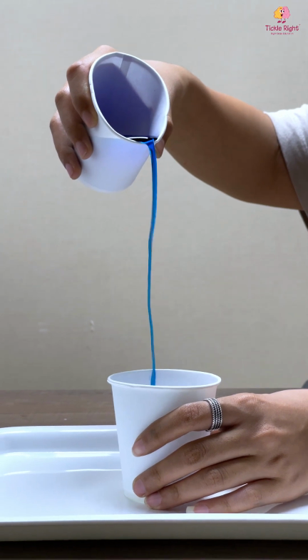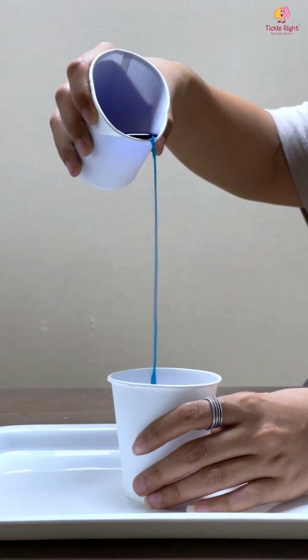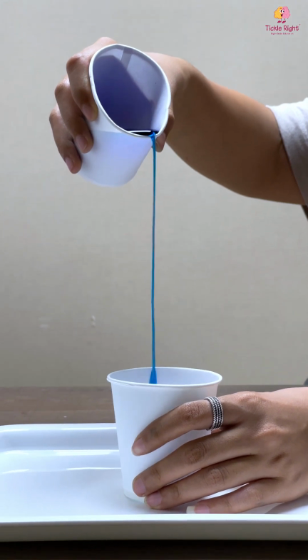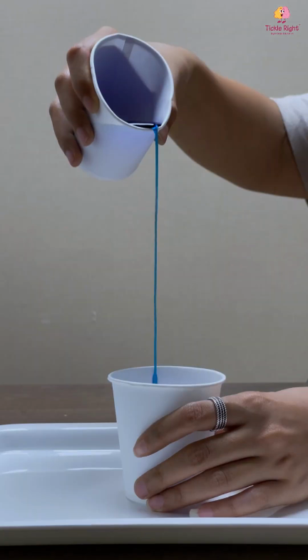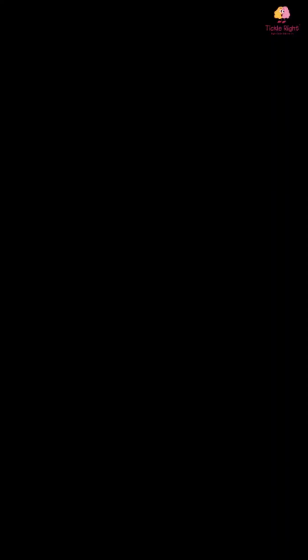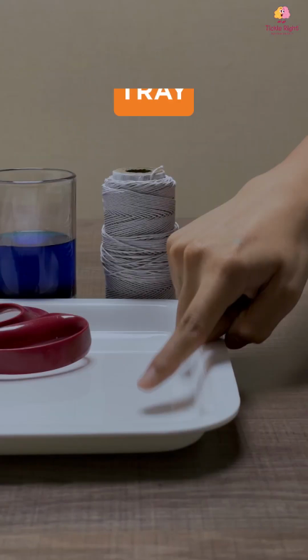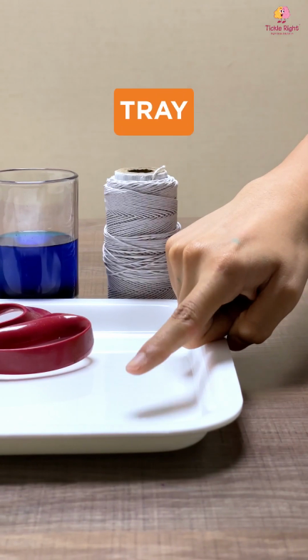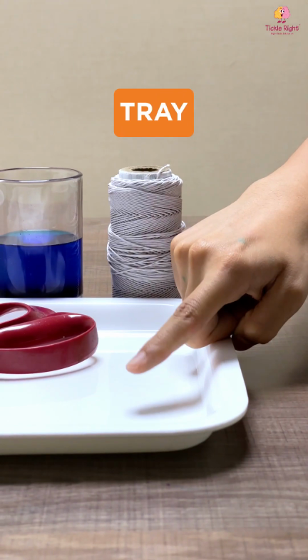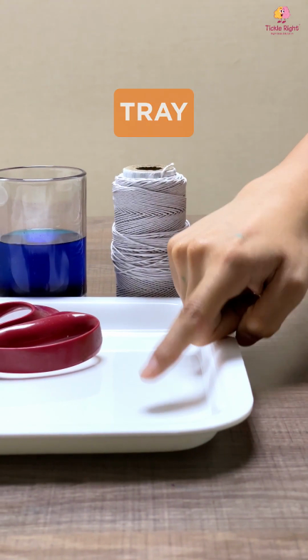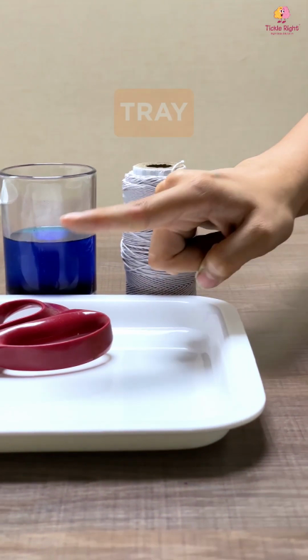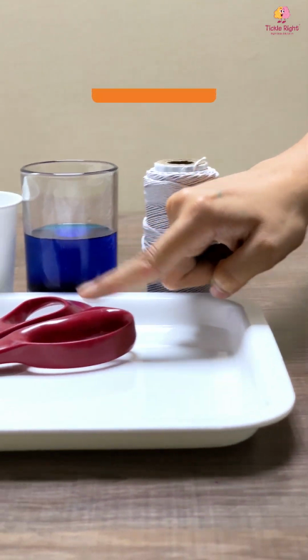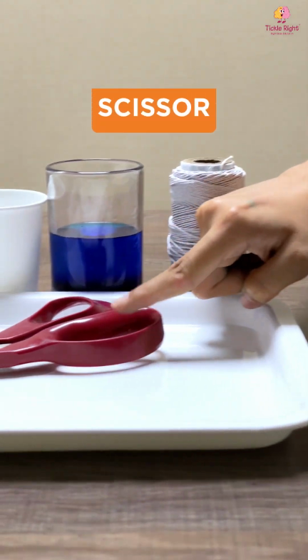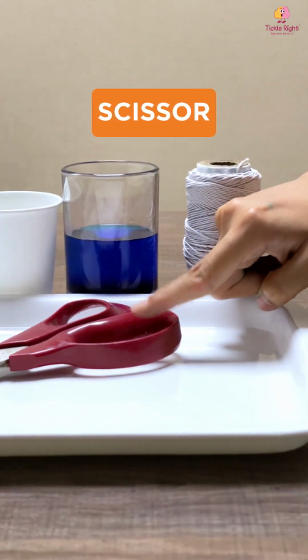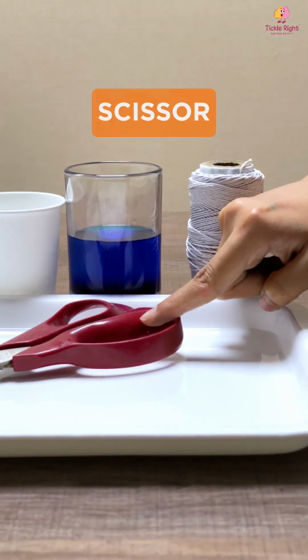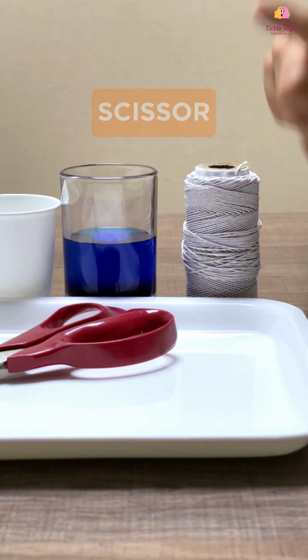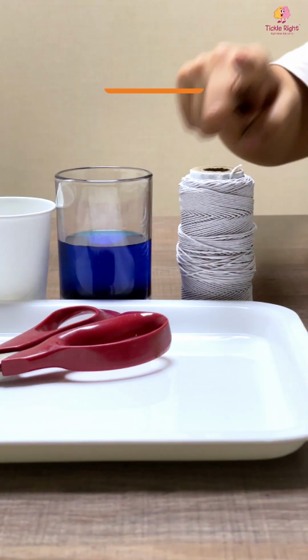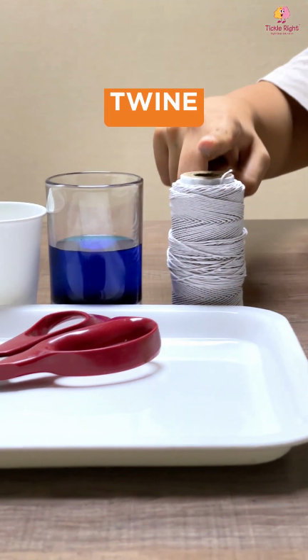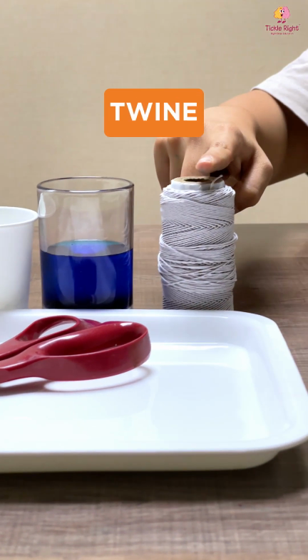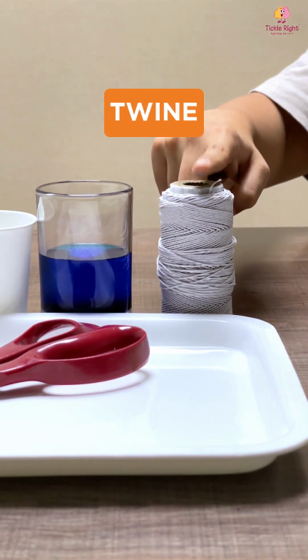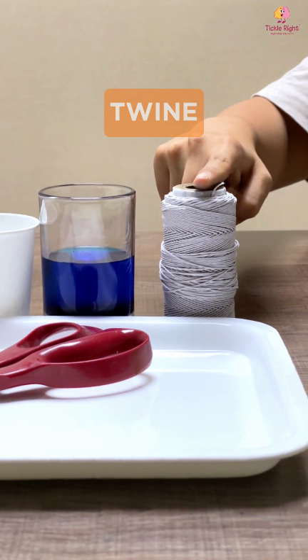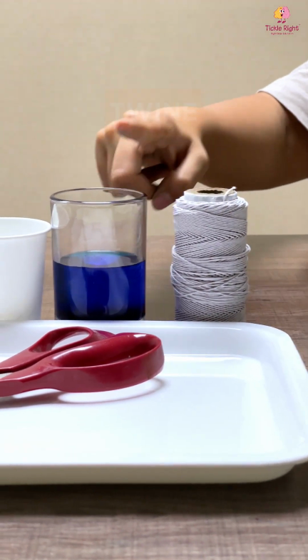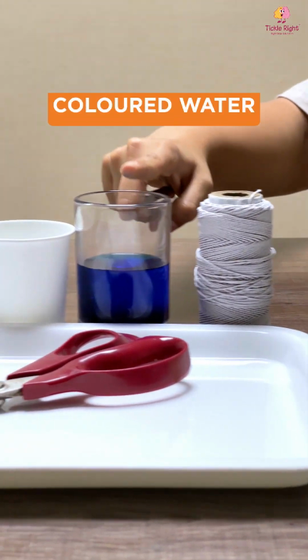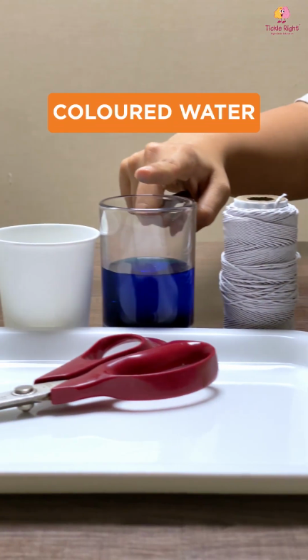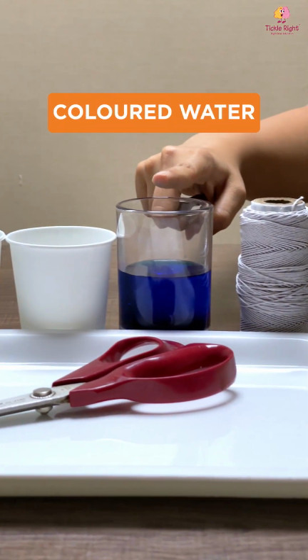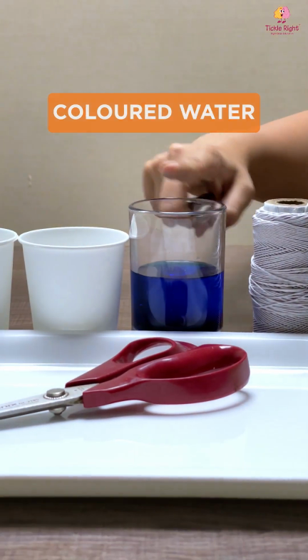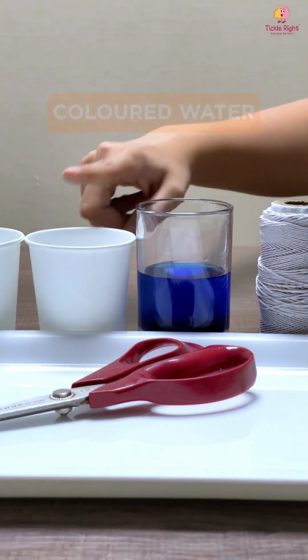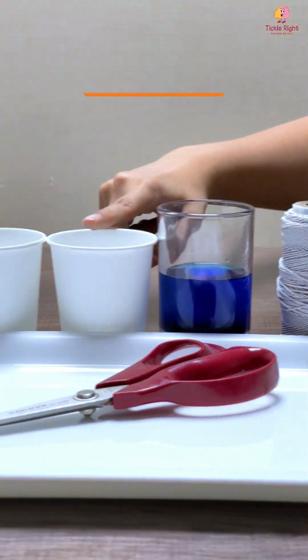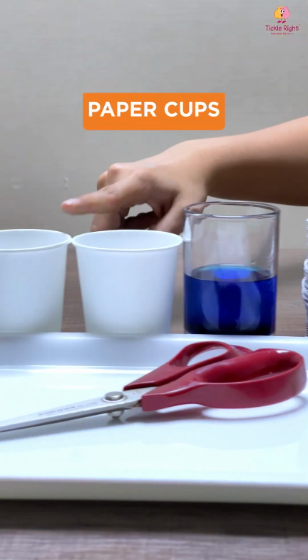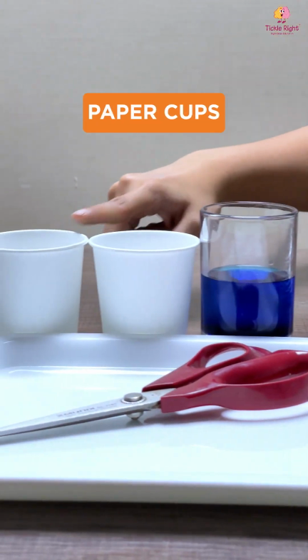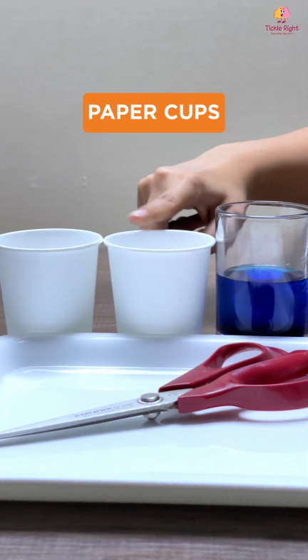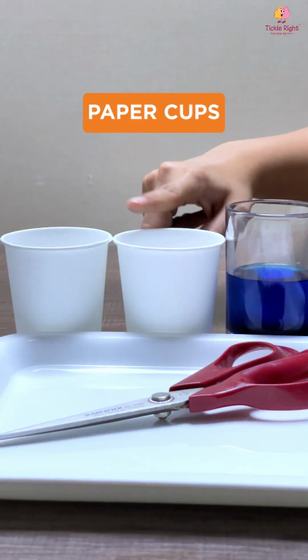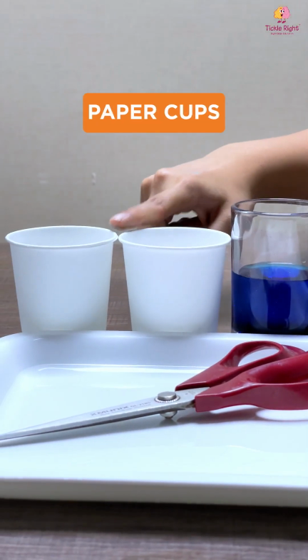For this experiment, you will need a tray, a pair of scissors, some twine, some coloured water and two paper cups.